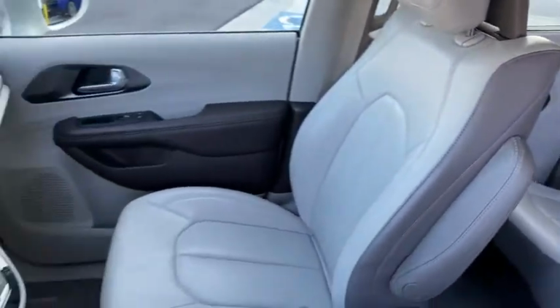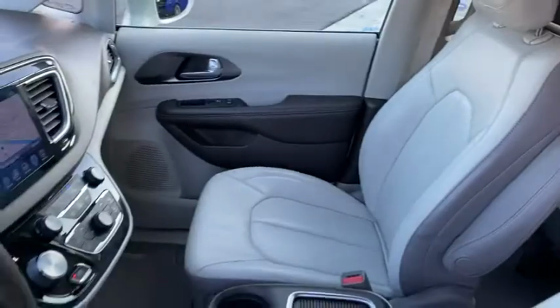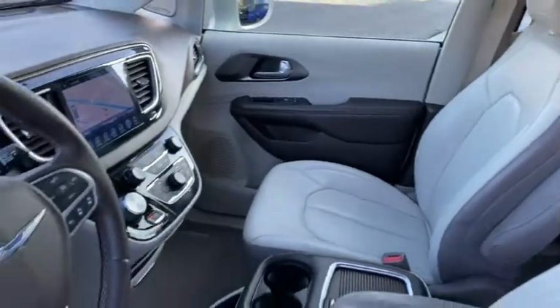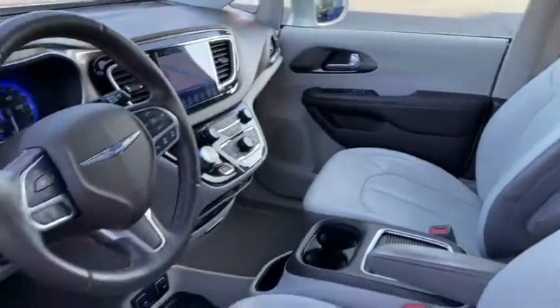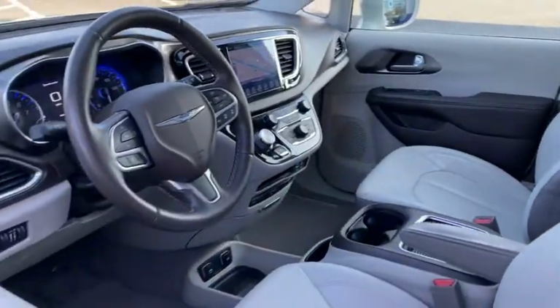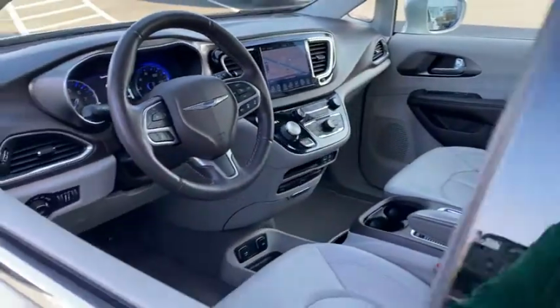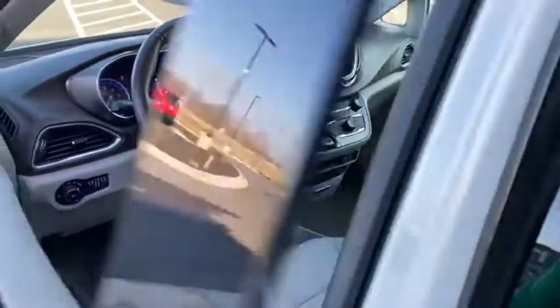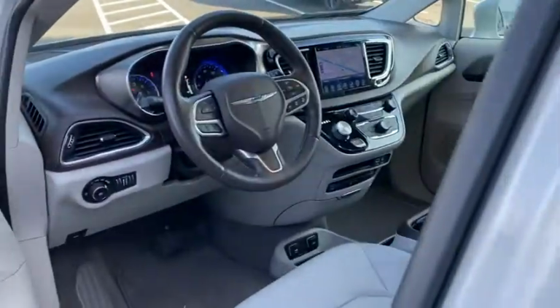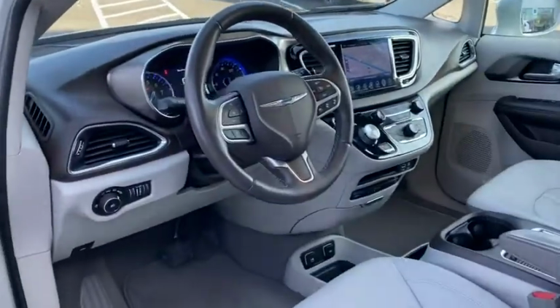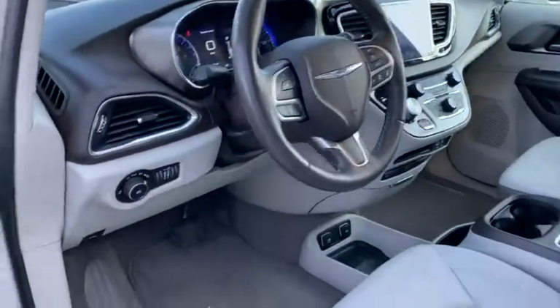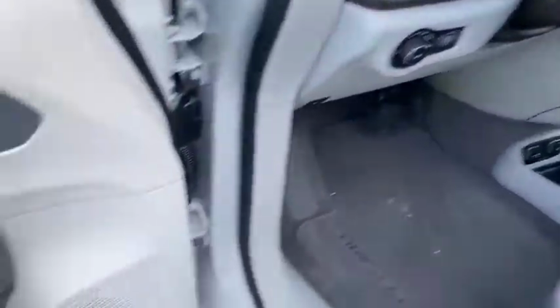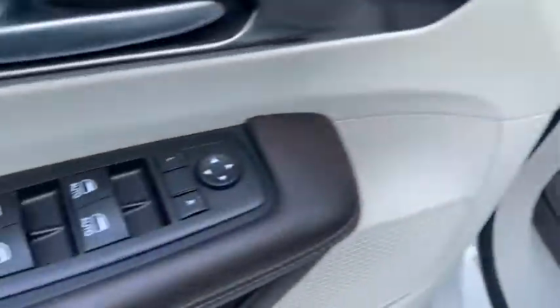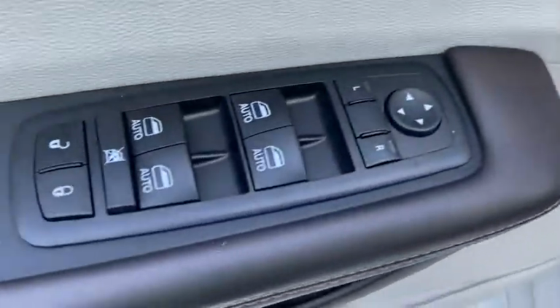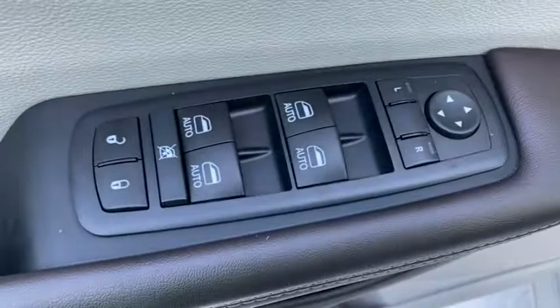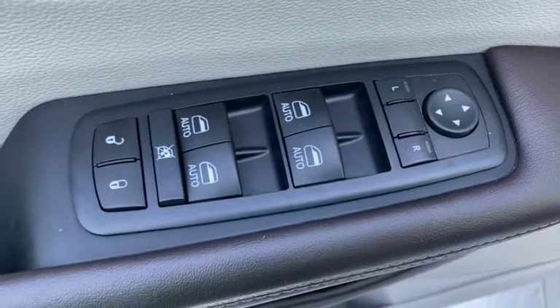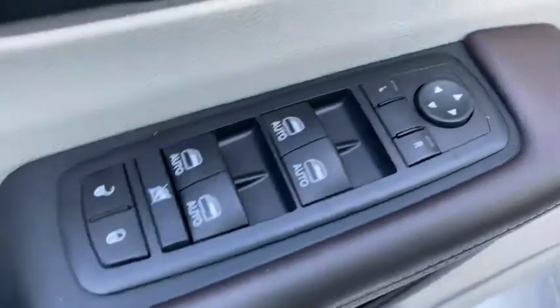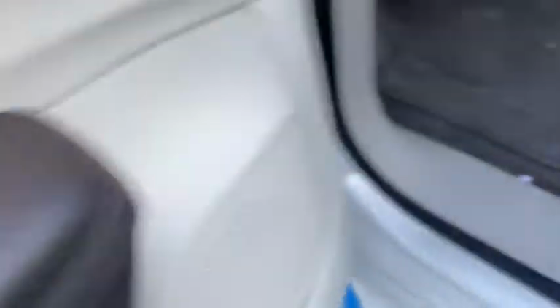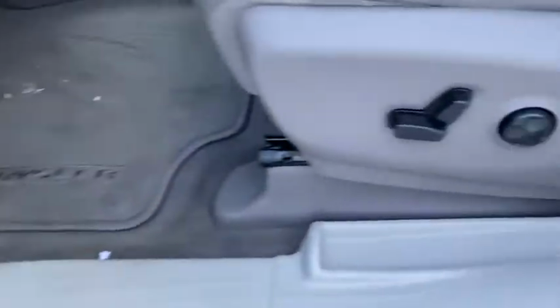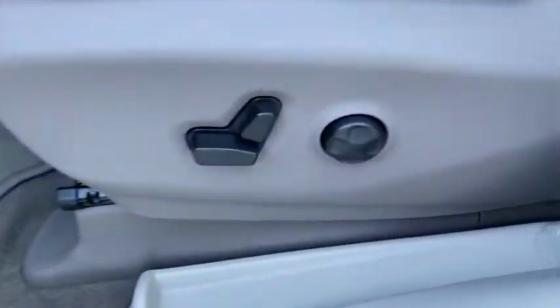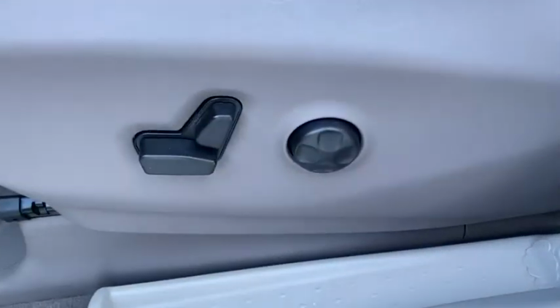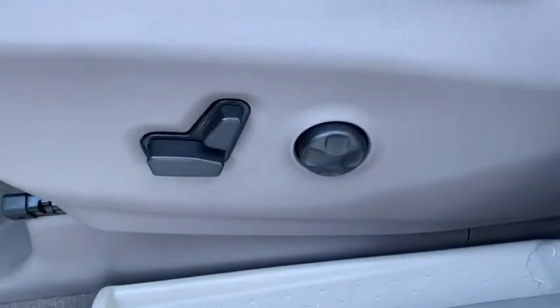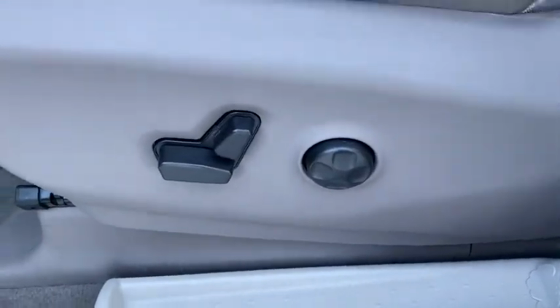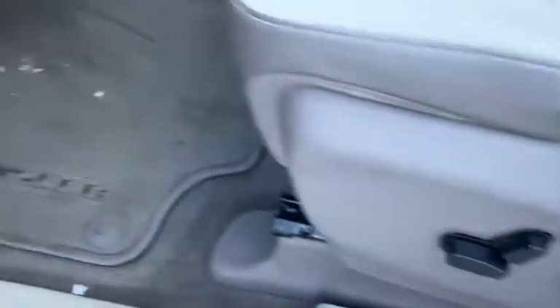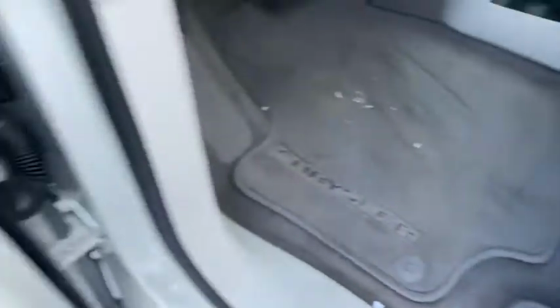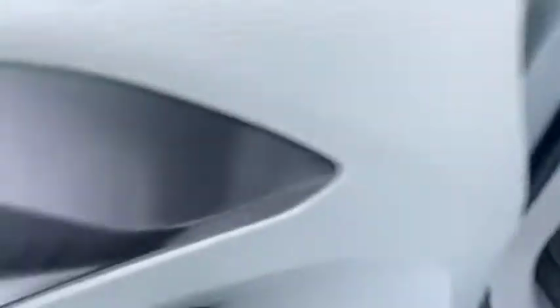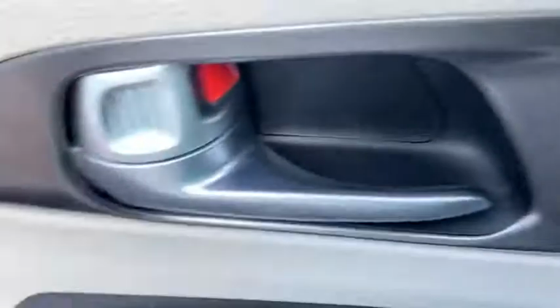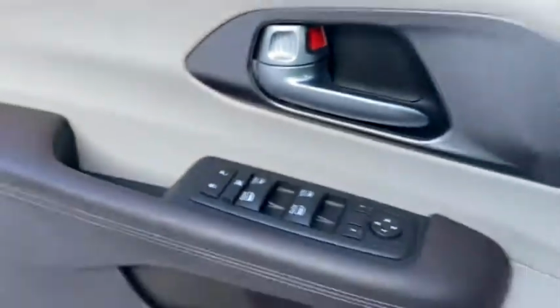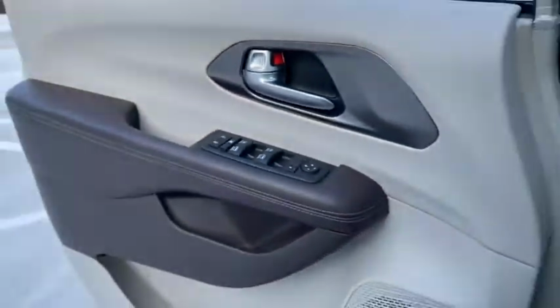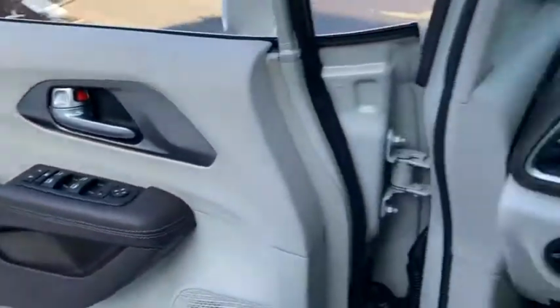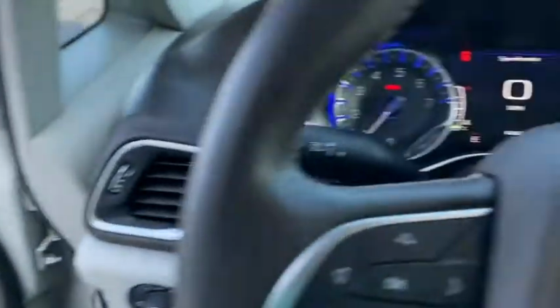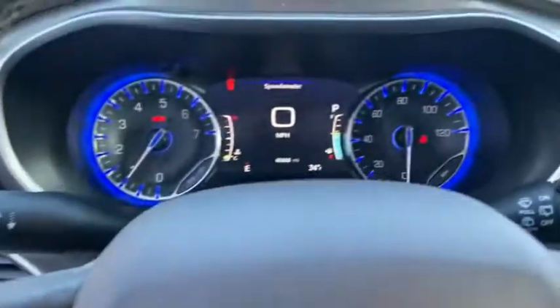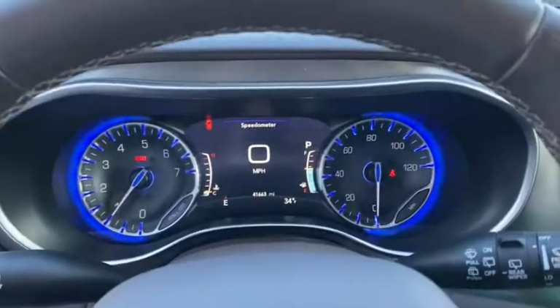This vehicle has less than 45,000 miles. Here are some of this vehicle's great options: remote engine start, keyless entry, backup camera, navigation system, third-row seat, power liftgate, power passenger seat.